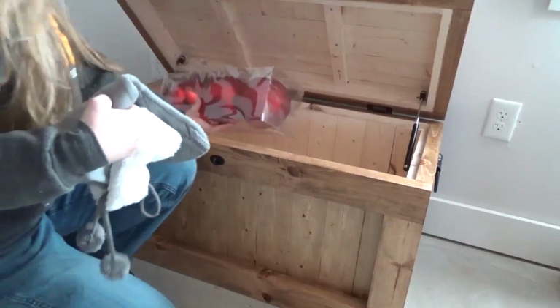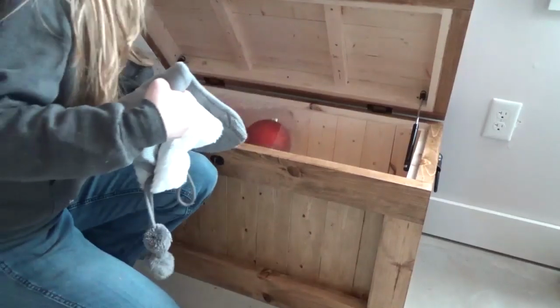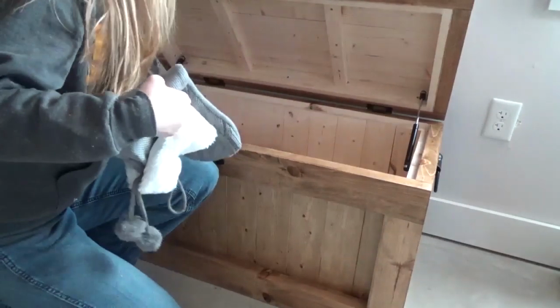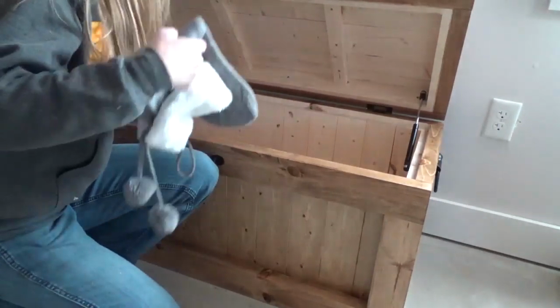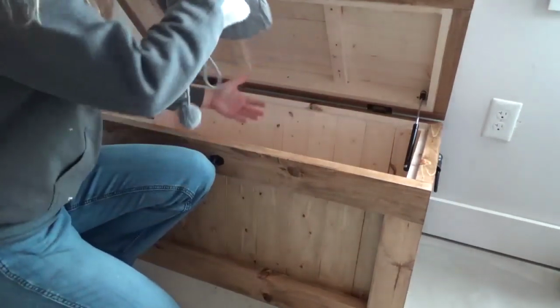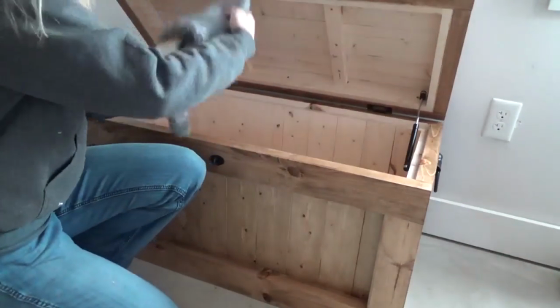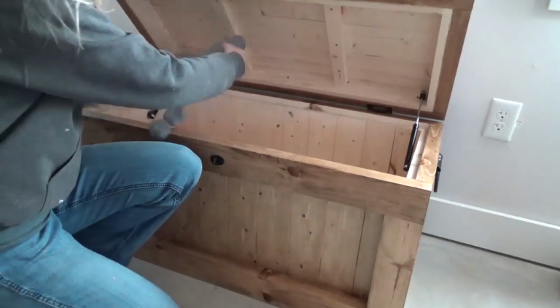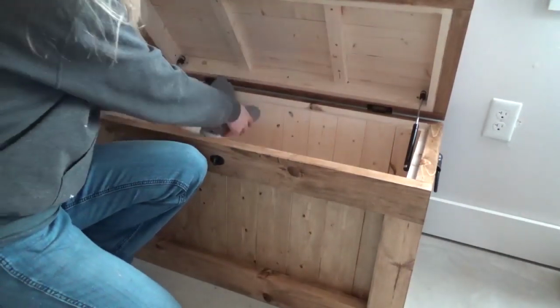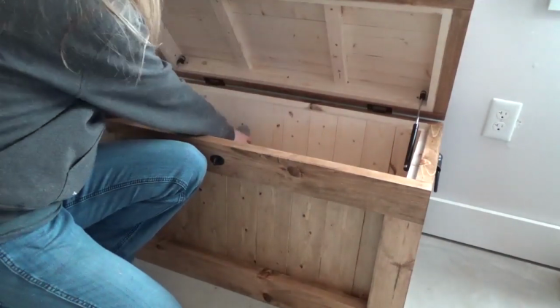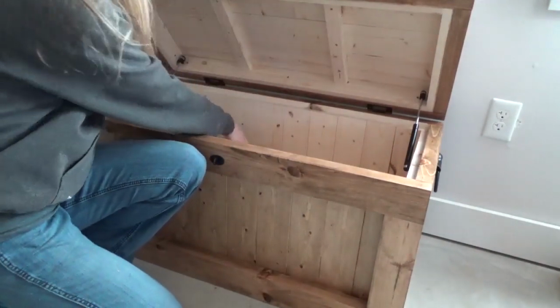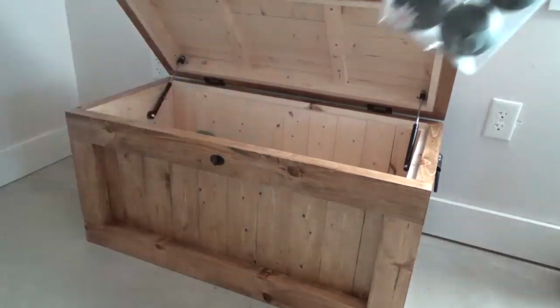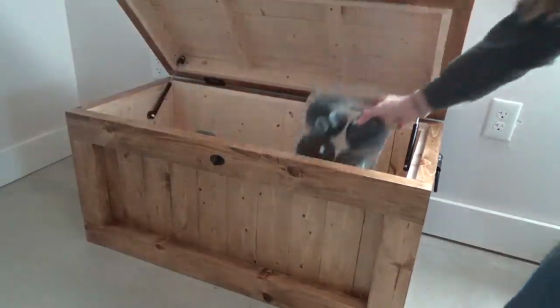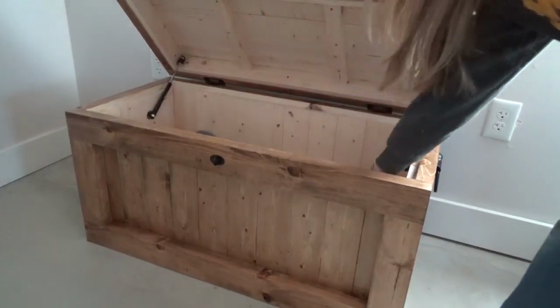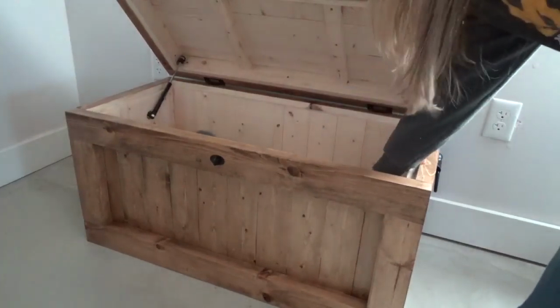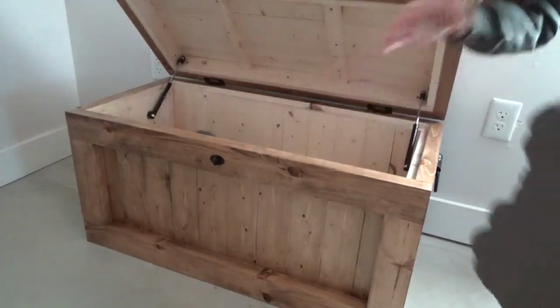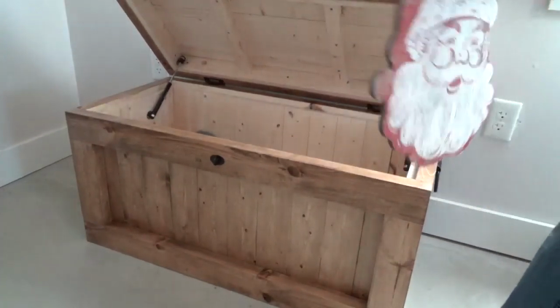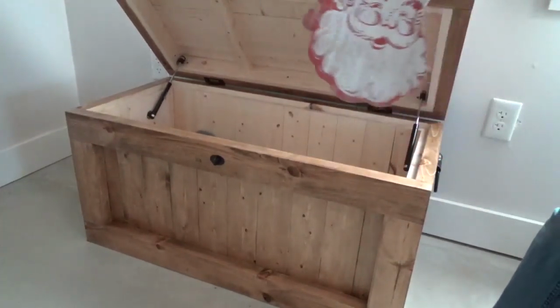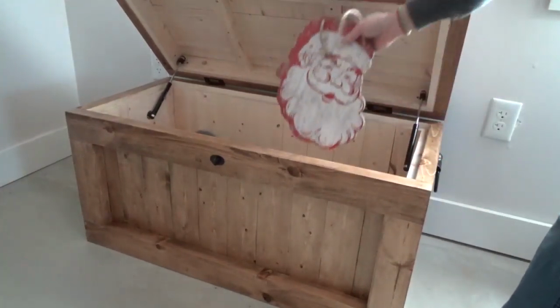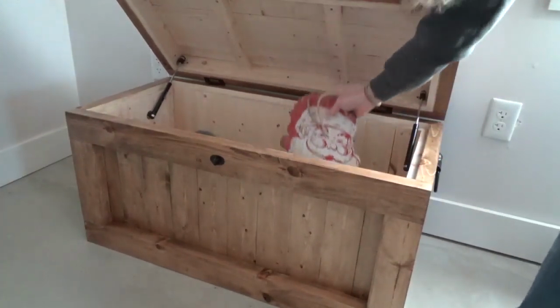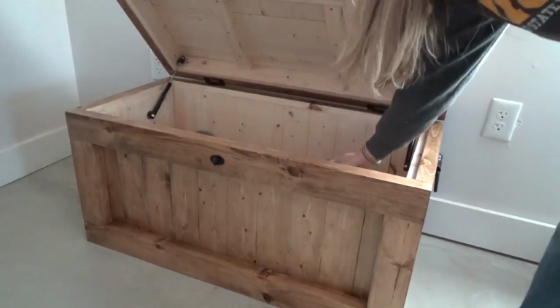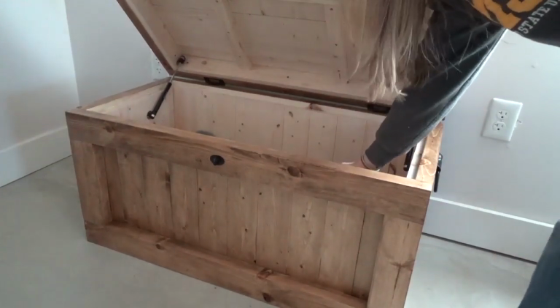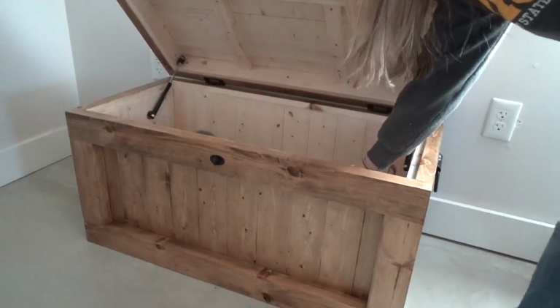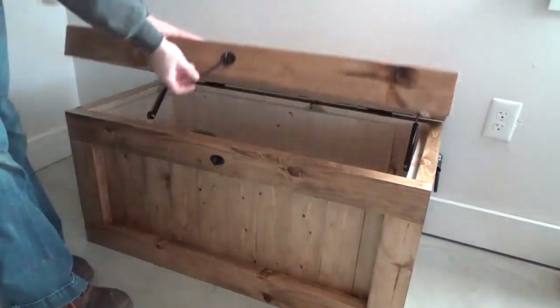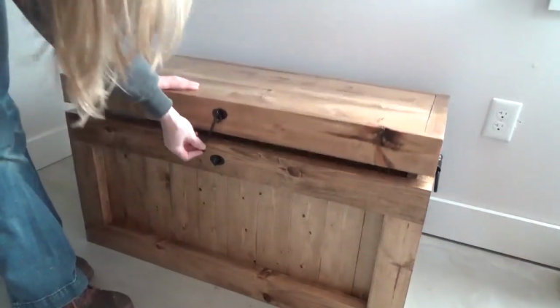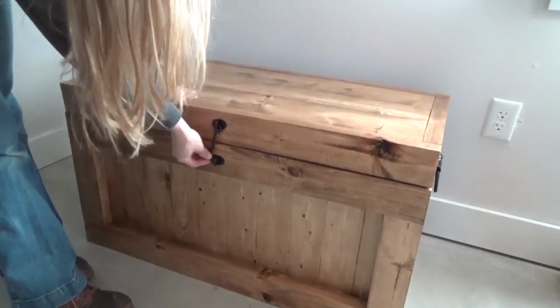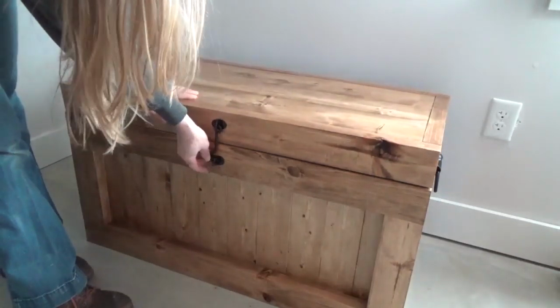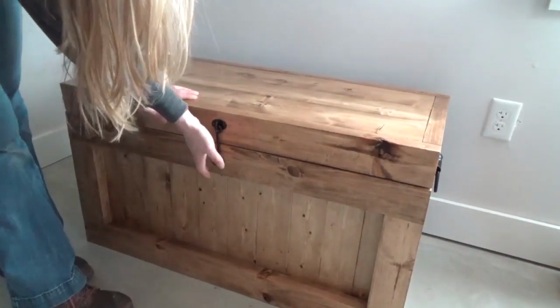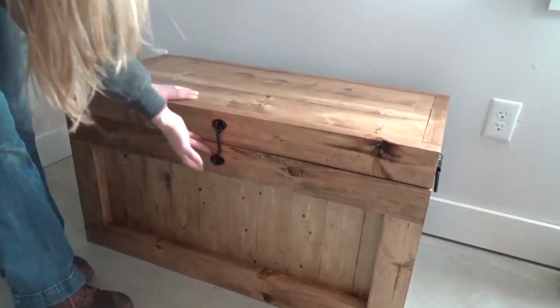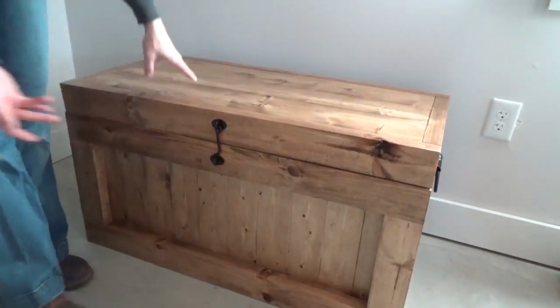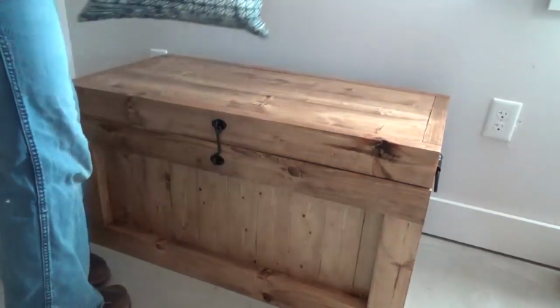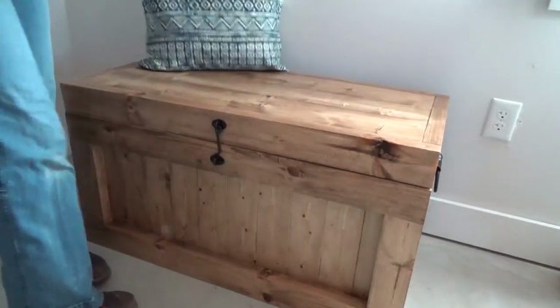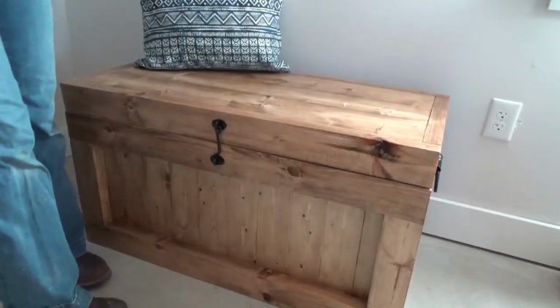Of course if you don't want to use it as a tree stand, it works well as a coffee table, an entryway bench, or a blanket box — whatever. So now that you know you probably need one for your house, let's get to the how-to.